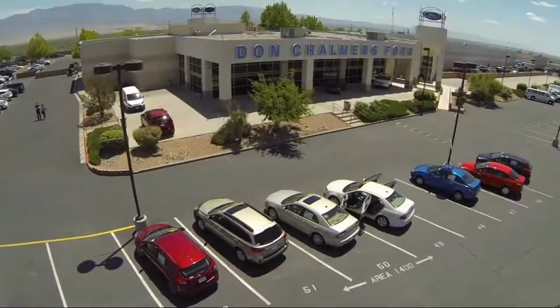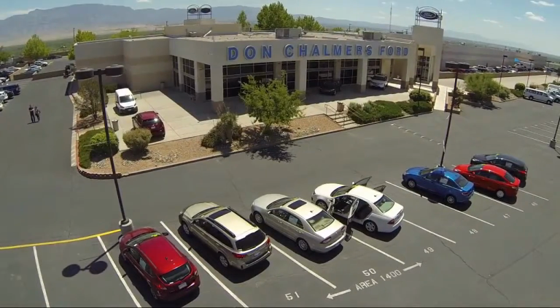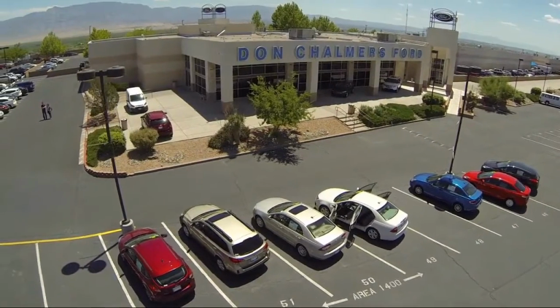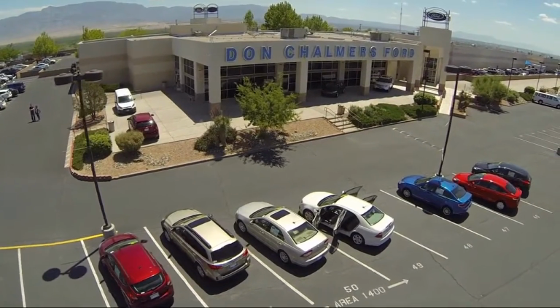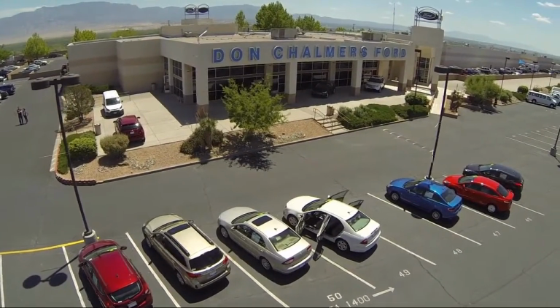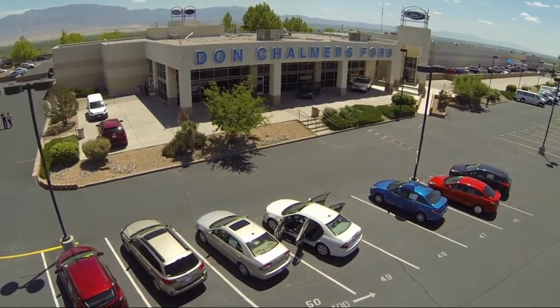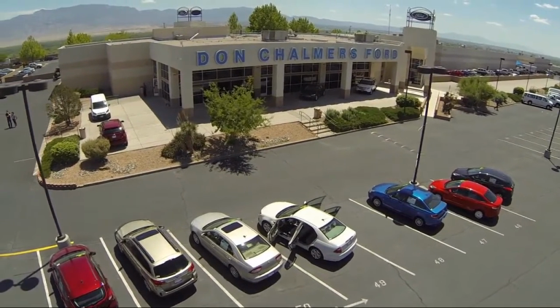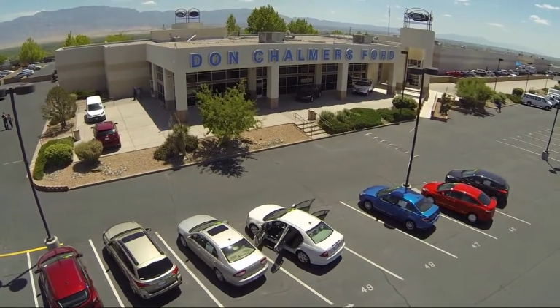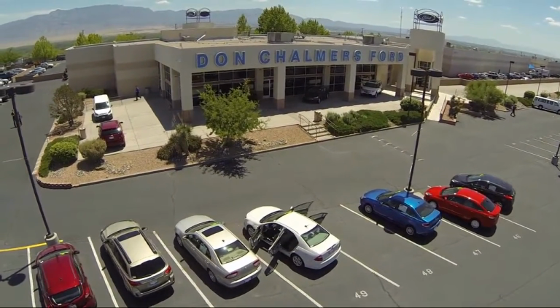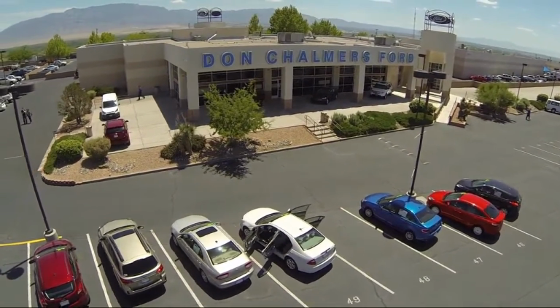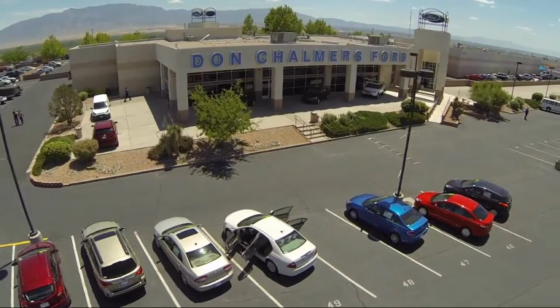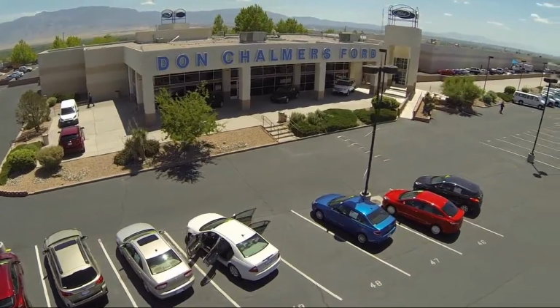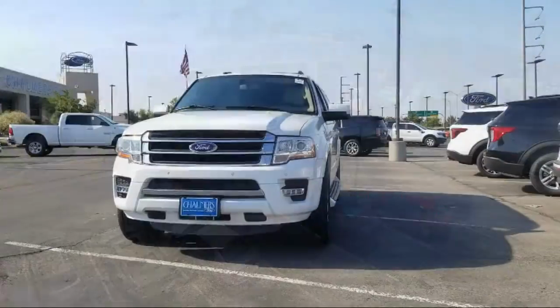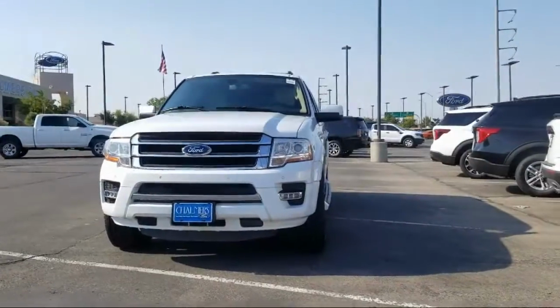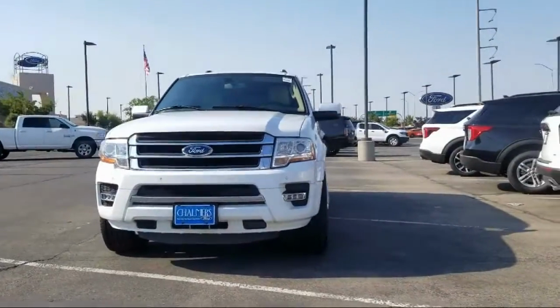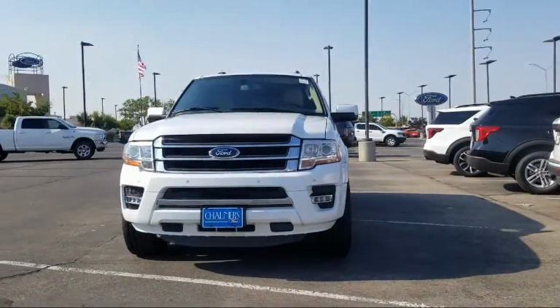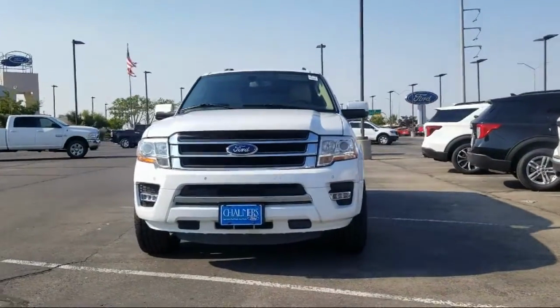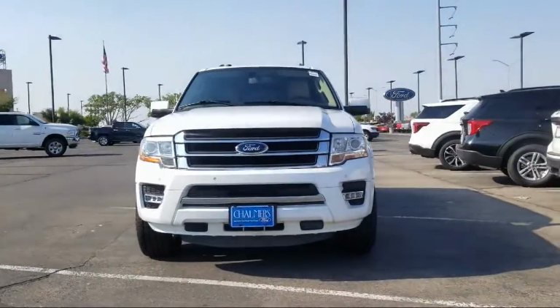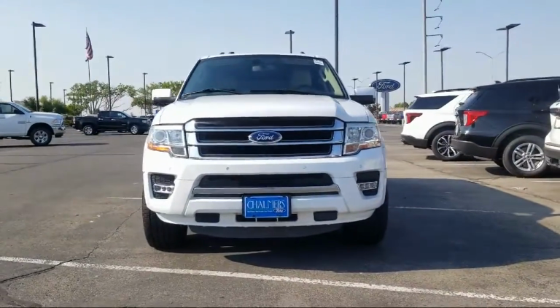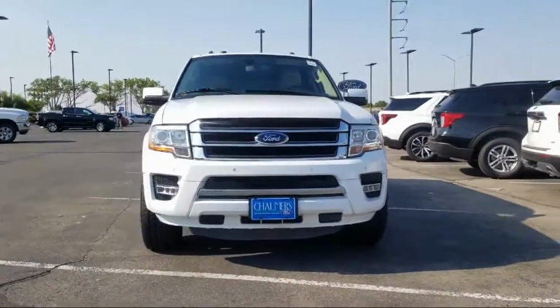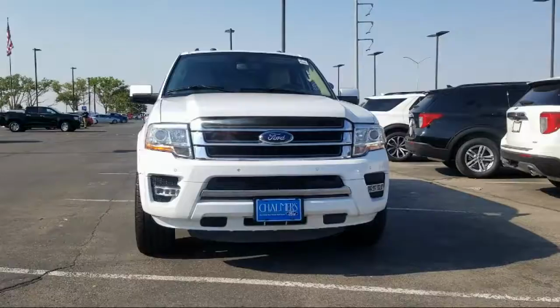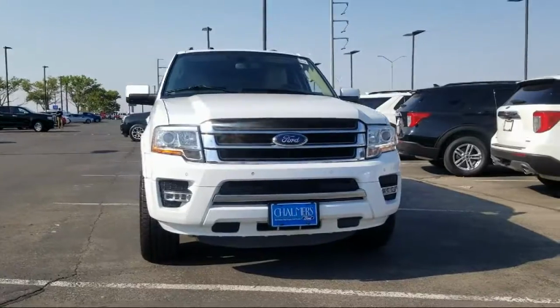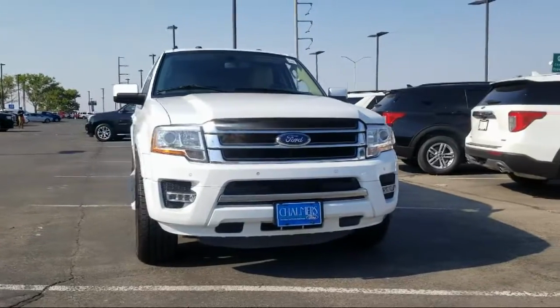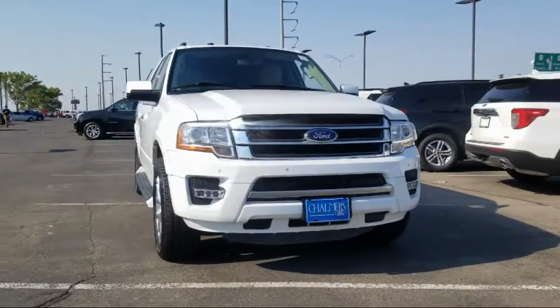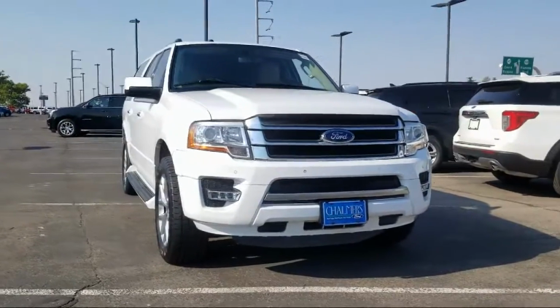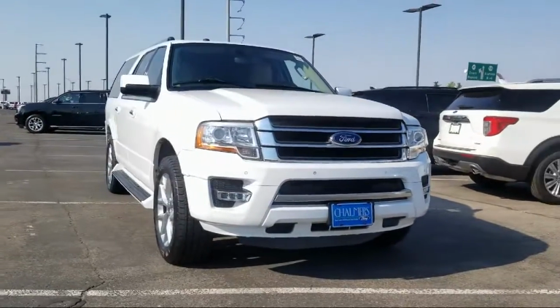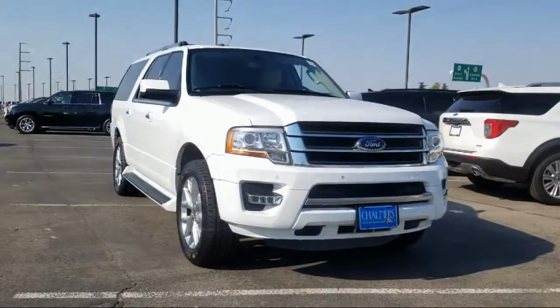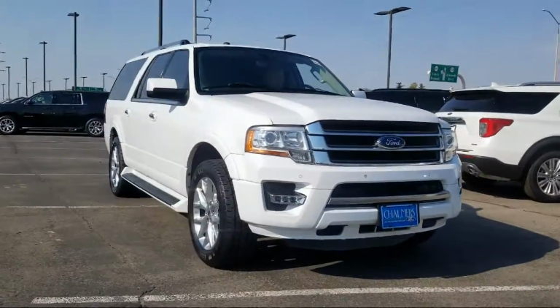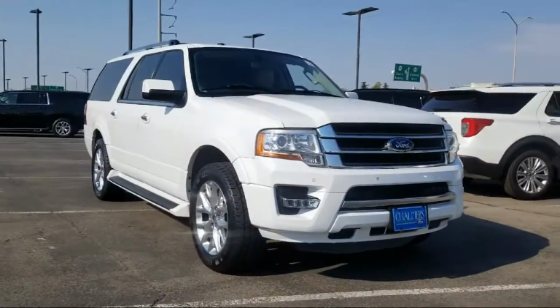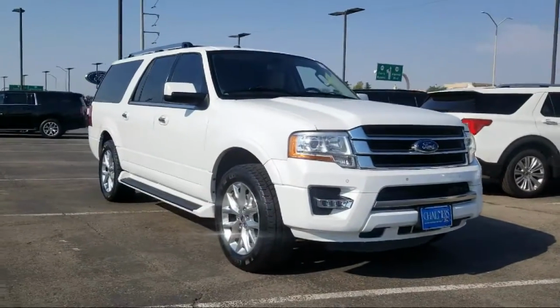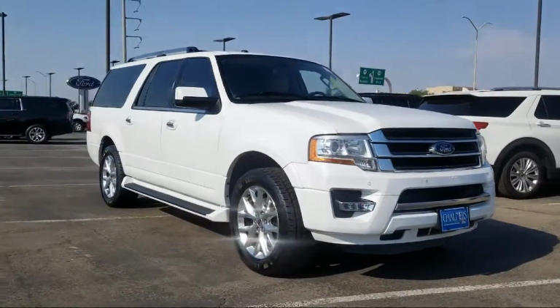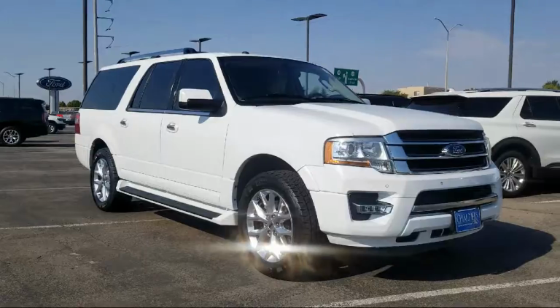Welcome to Don Chalmers Ford, and here's a look at another one of our vehicles from our great selection. It comes equipped with Bluetooth smartphone integration, tire pressure monitoring system, ventilated front seats, and Sirius XM satellite radio.